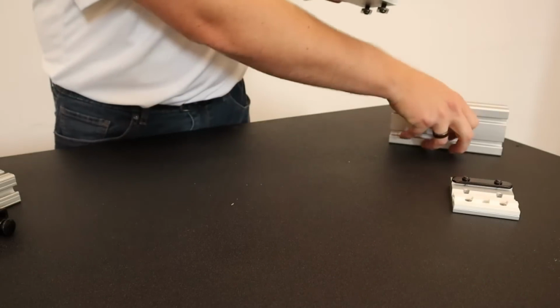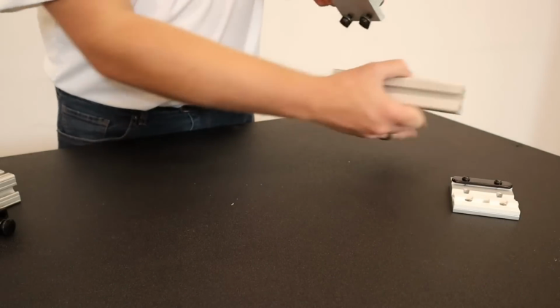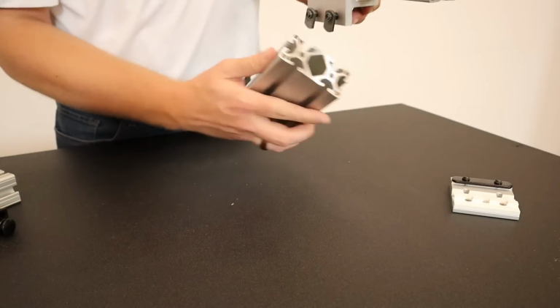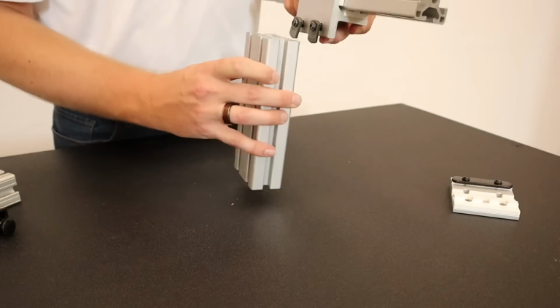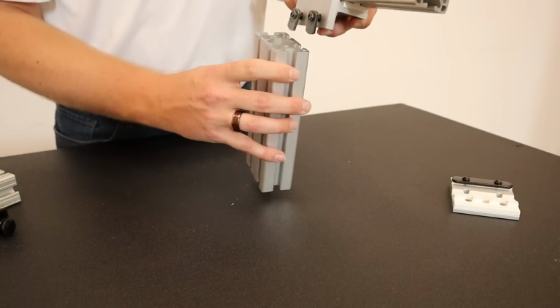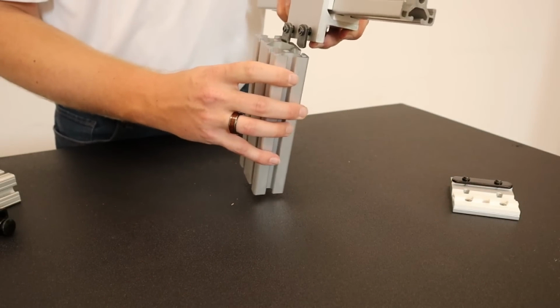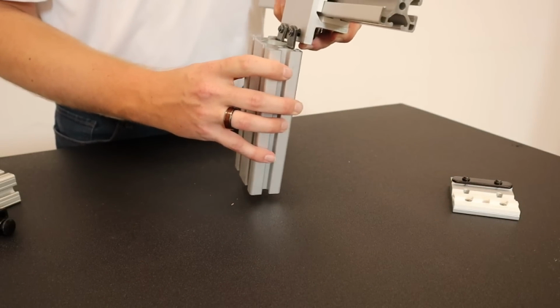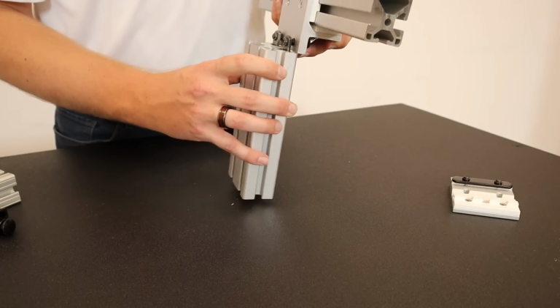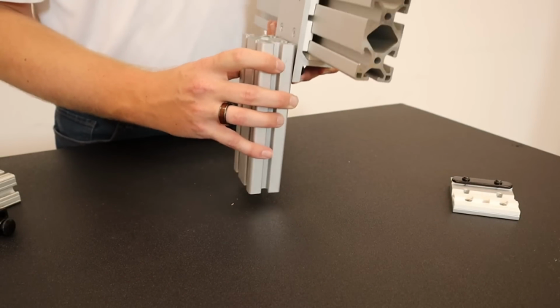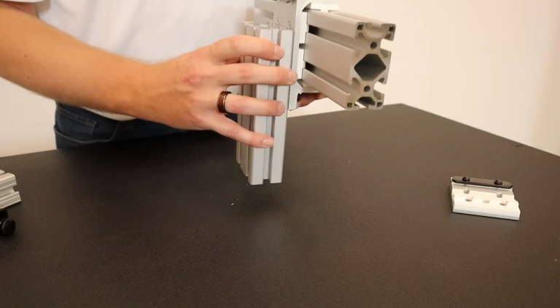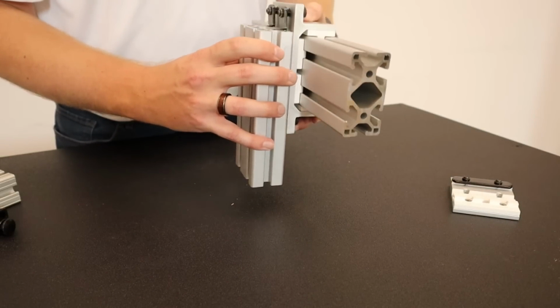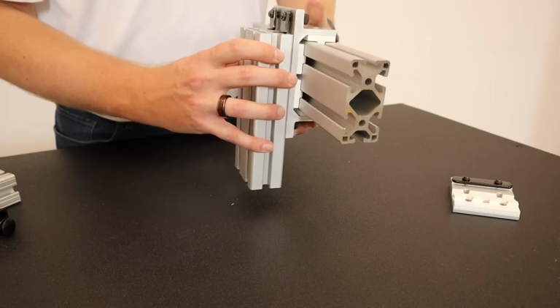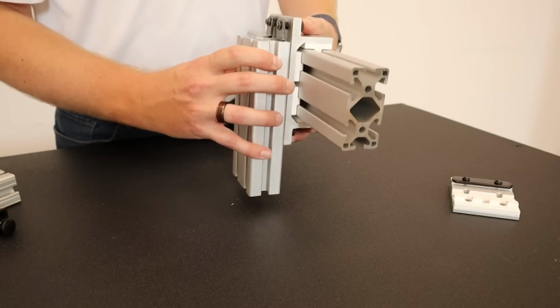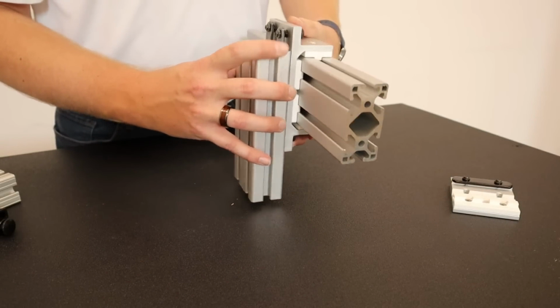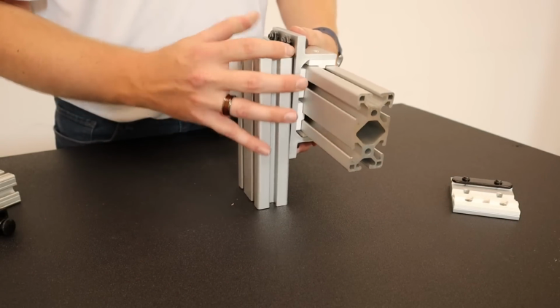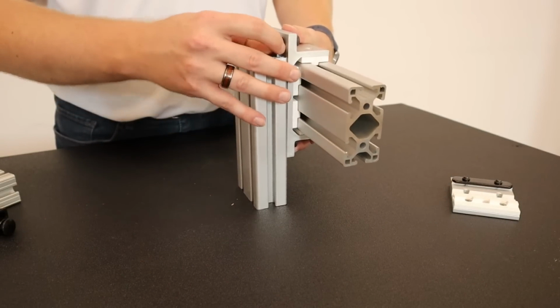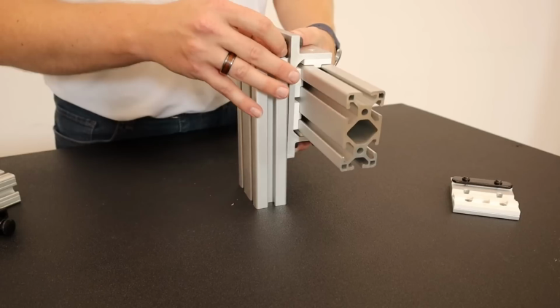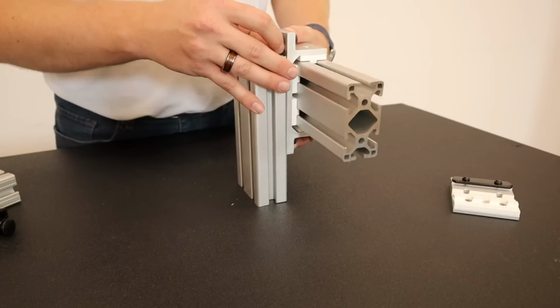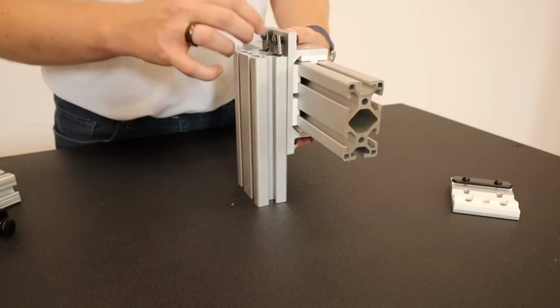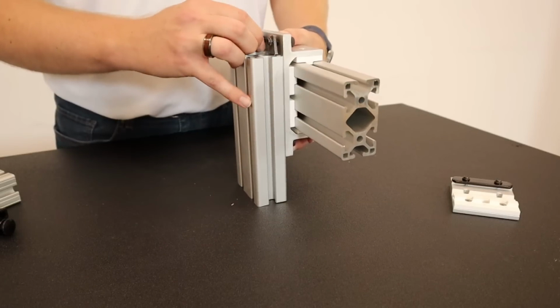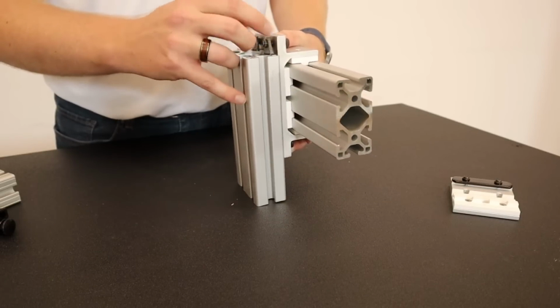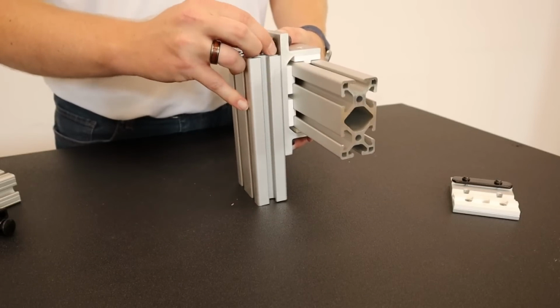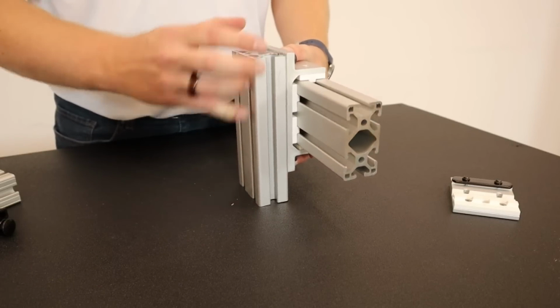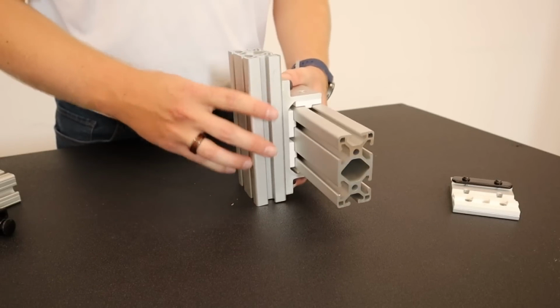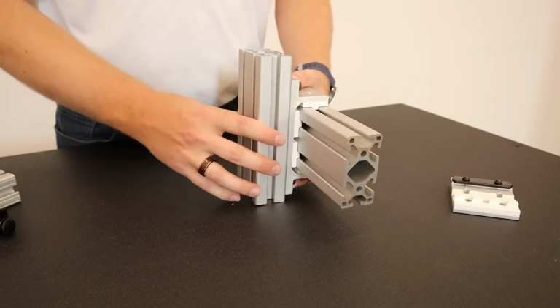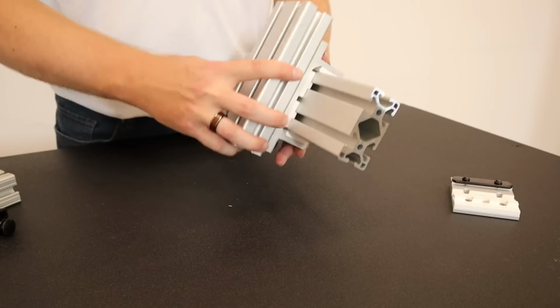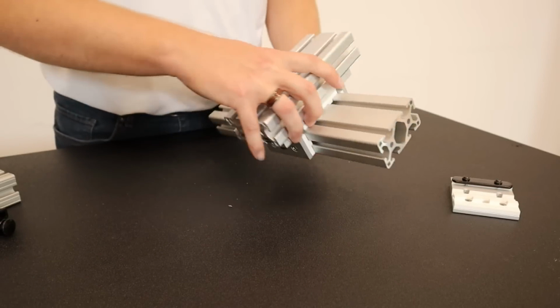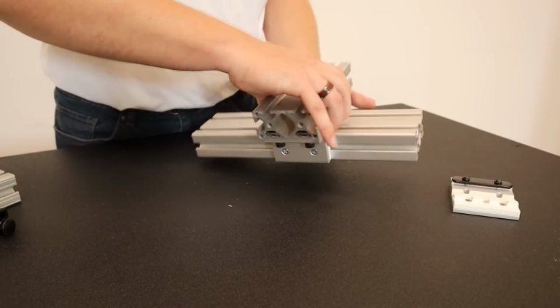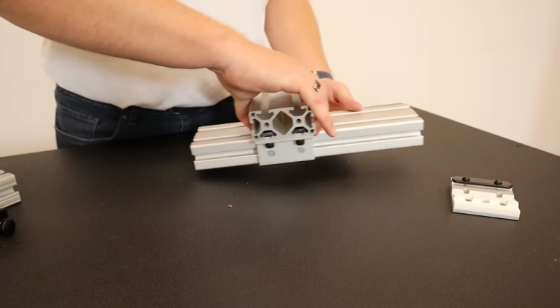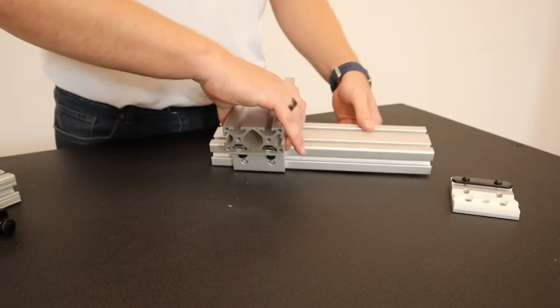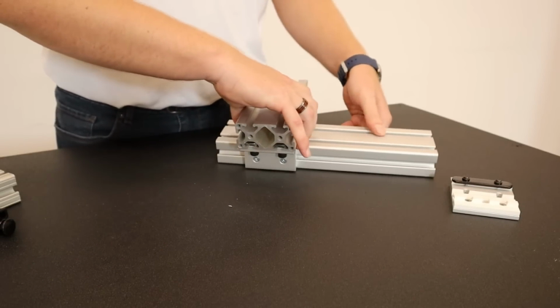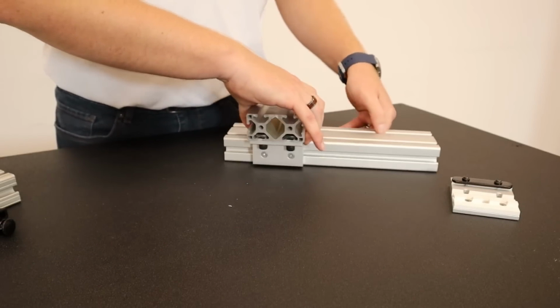Once that is complete, you will take your adjoining profile and slide that through the fasteners of the linear bearing. Once it is in the position that you want, you fasten it down.